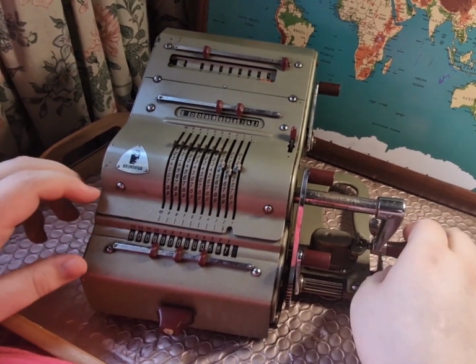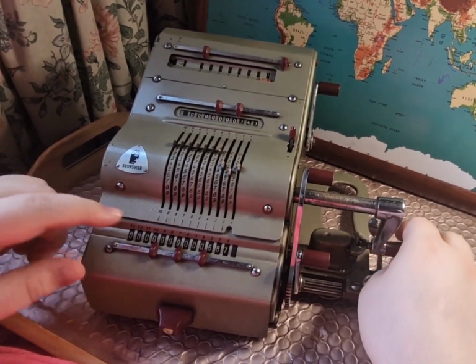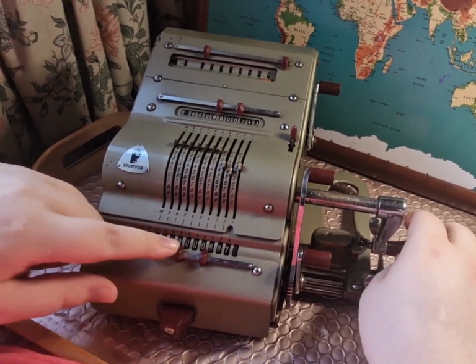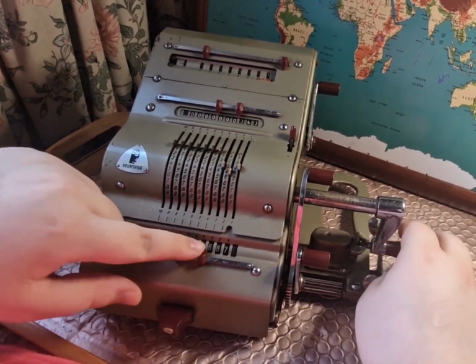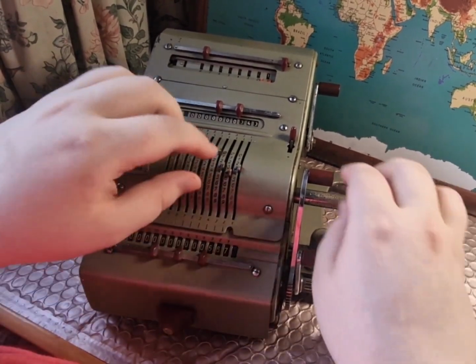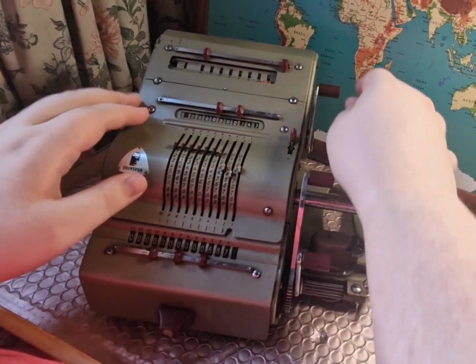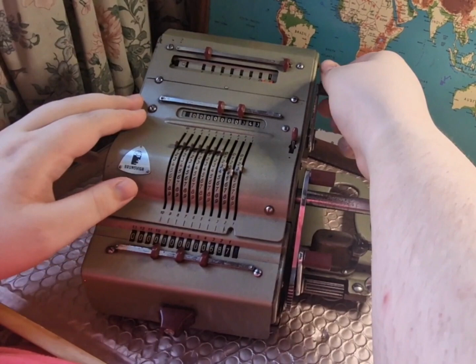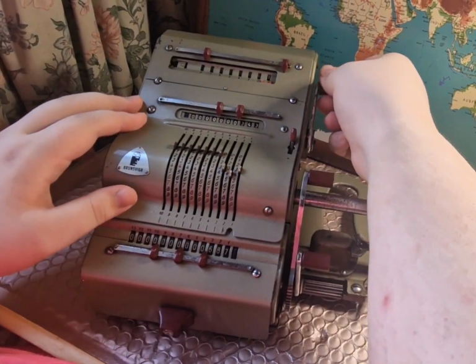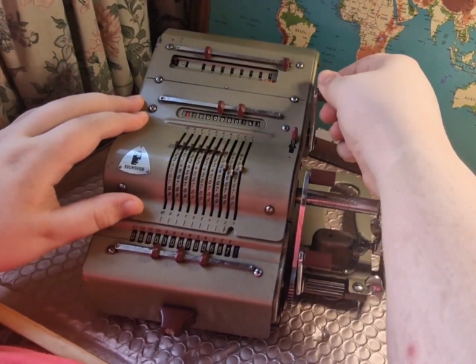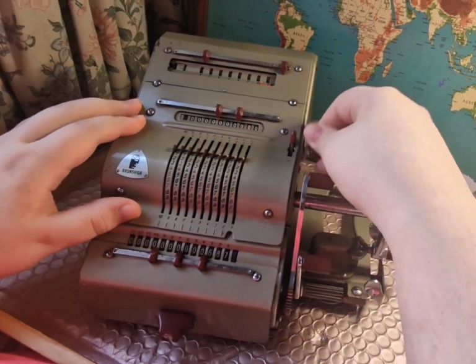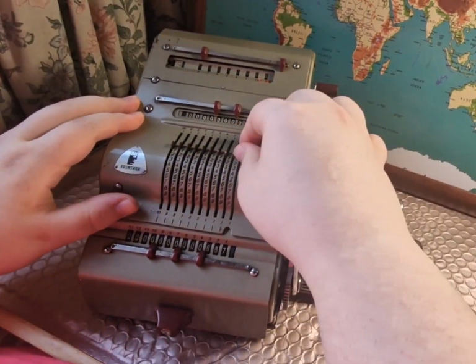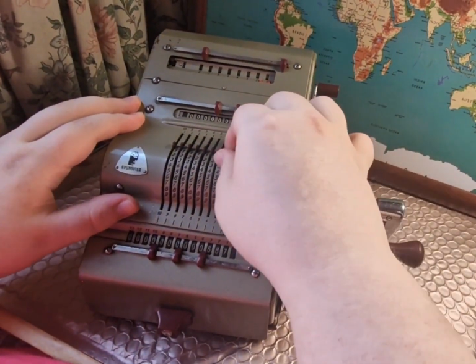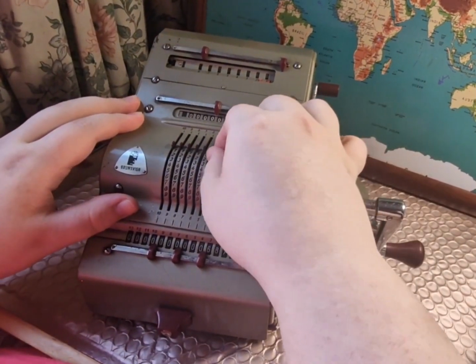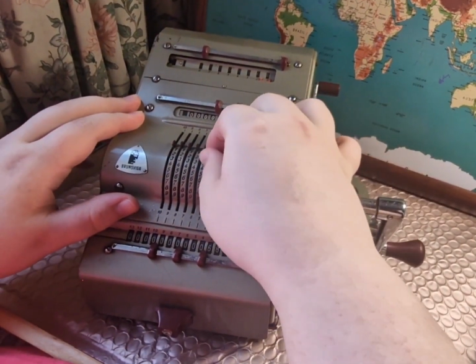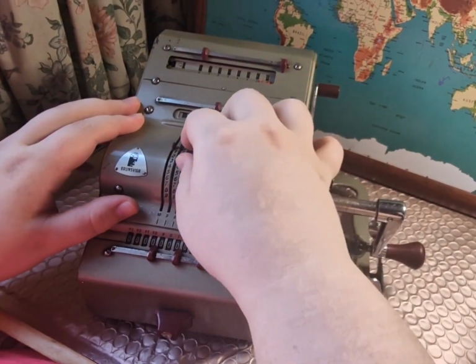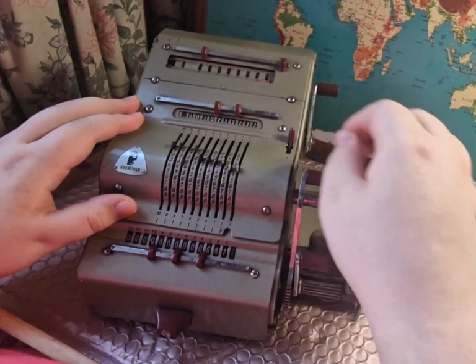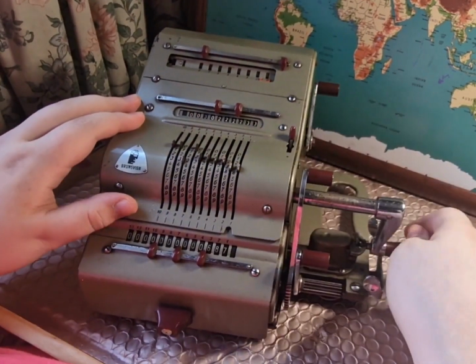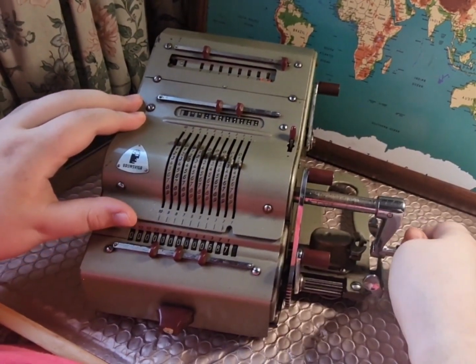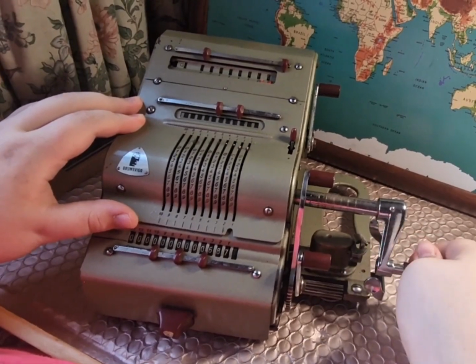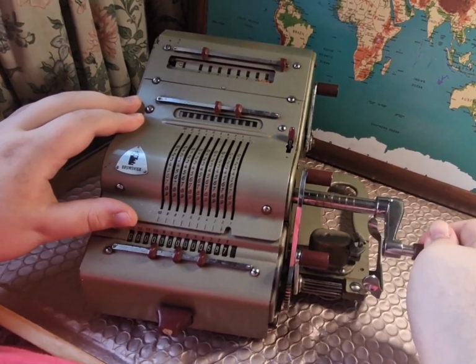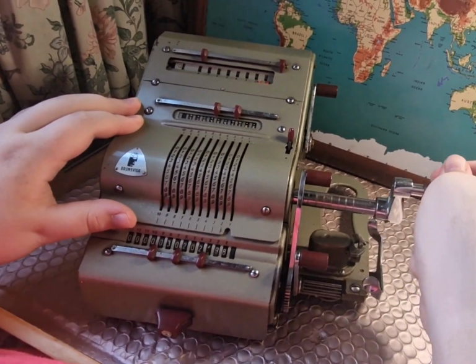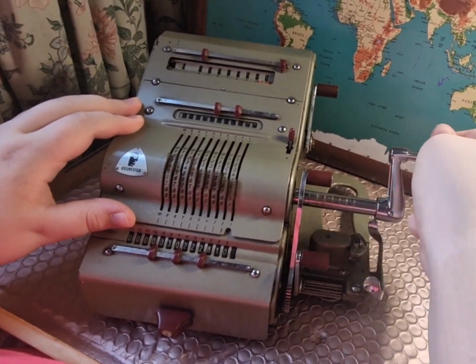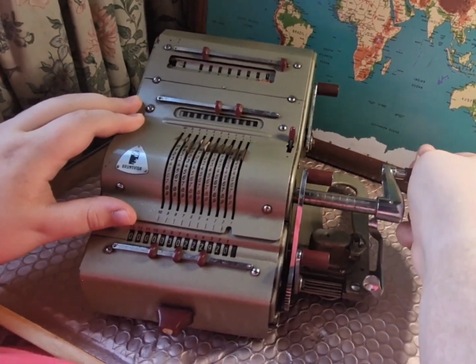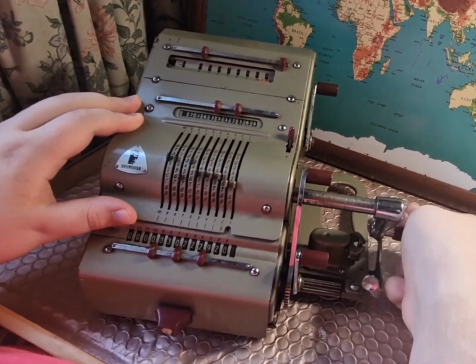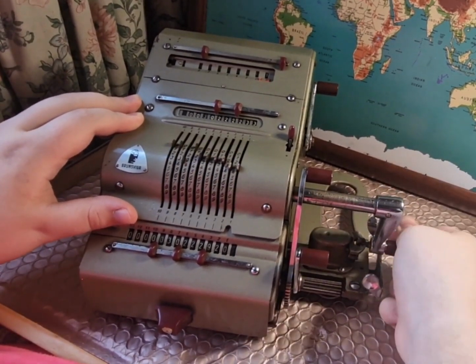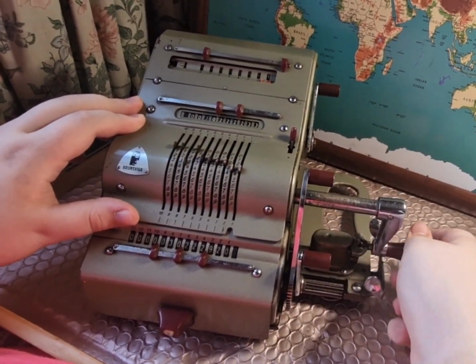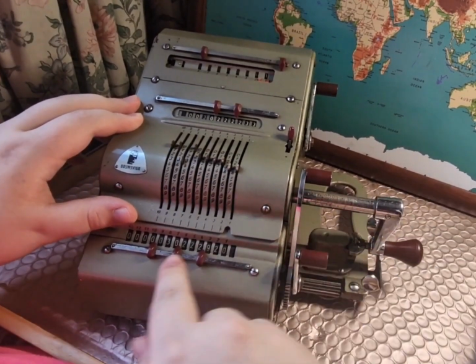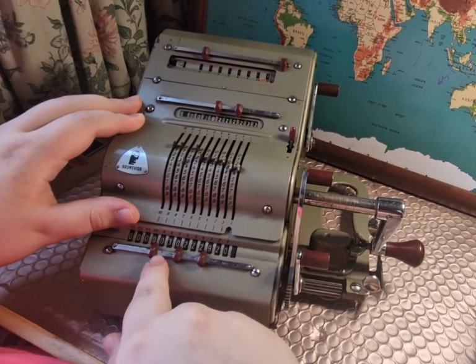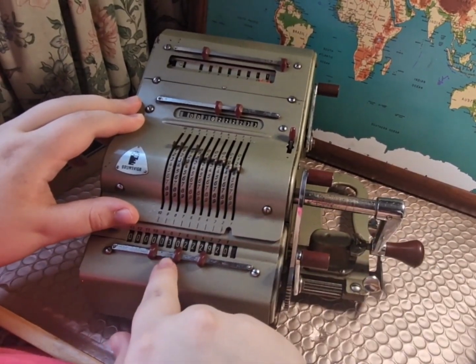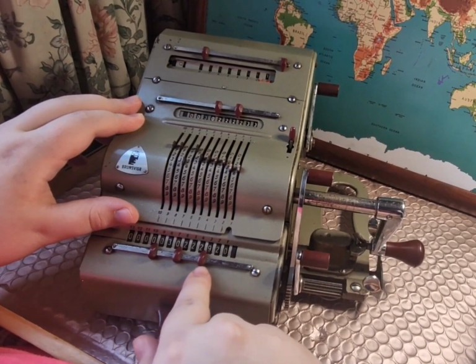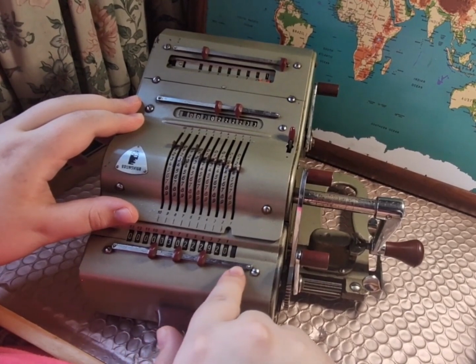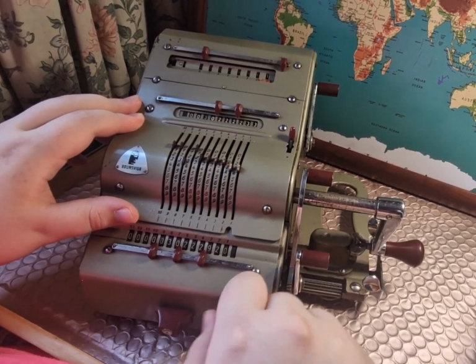Once set up, we can add any number of times we want. All we have to do is reset, add the number in, and pull the lever towards us, spinning one full rotation, and the answer will always be displayed below.